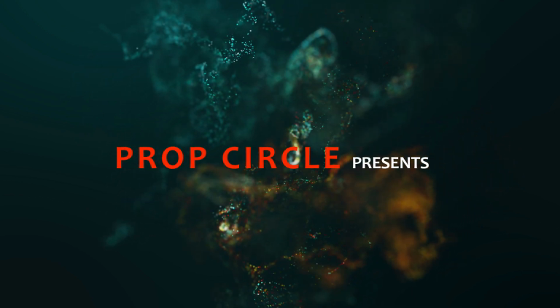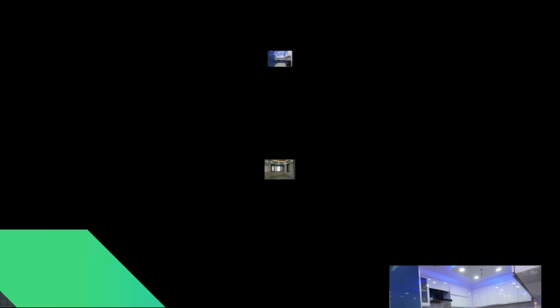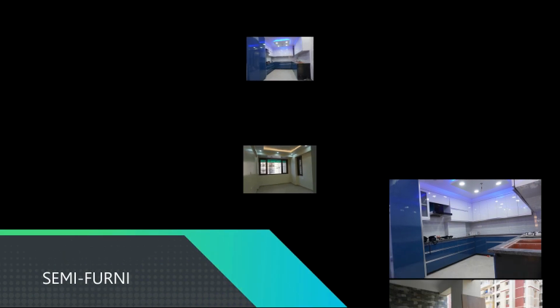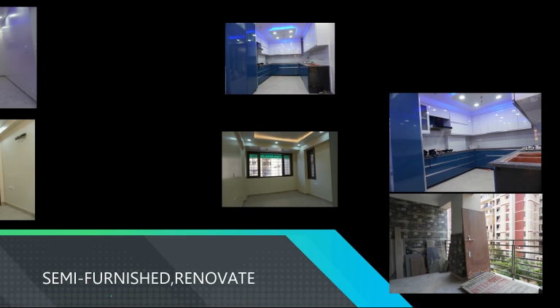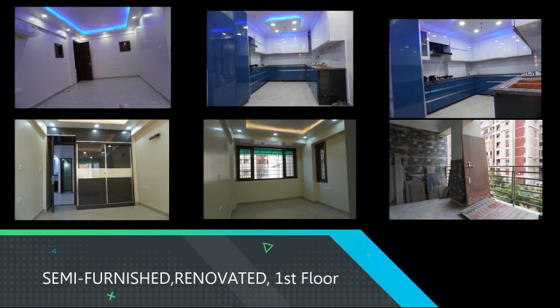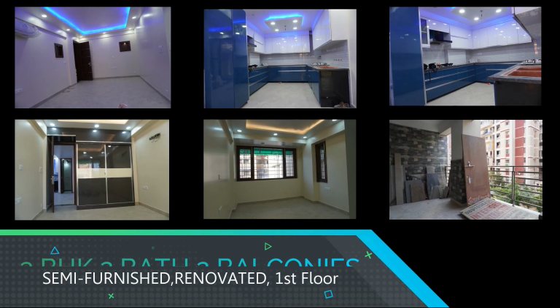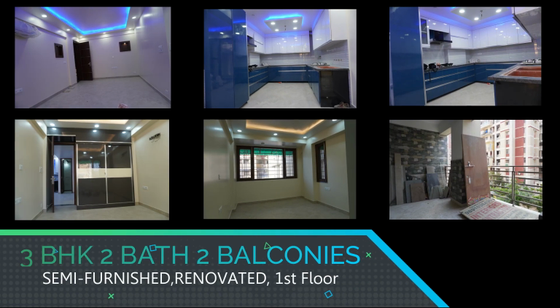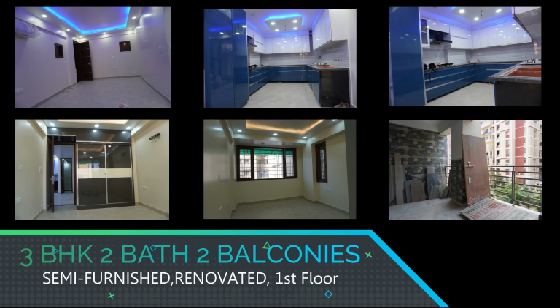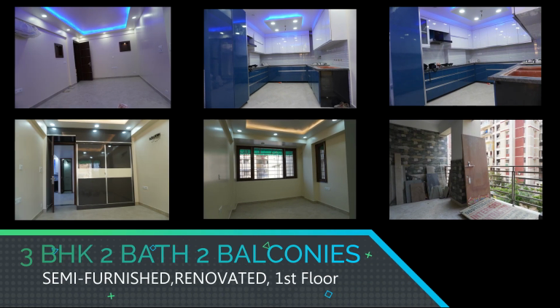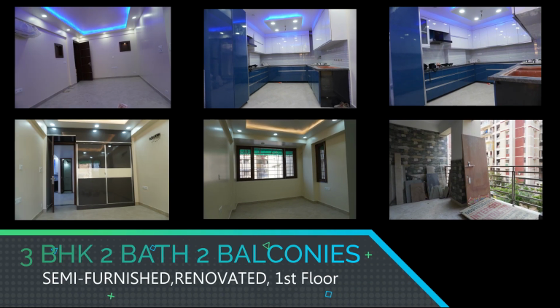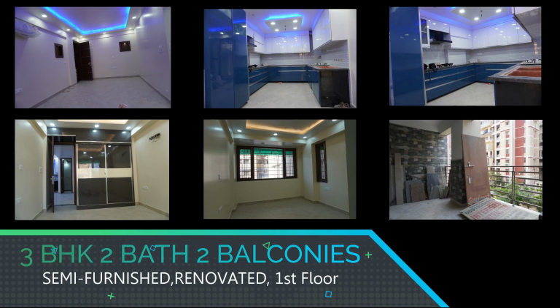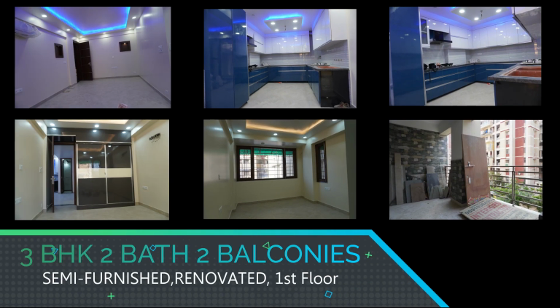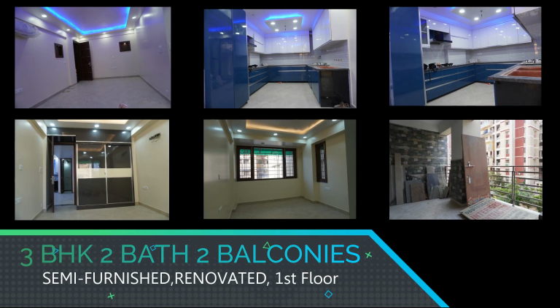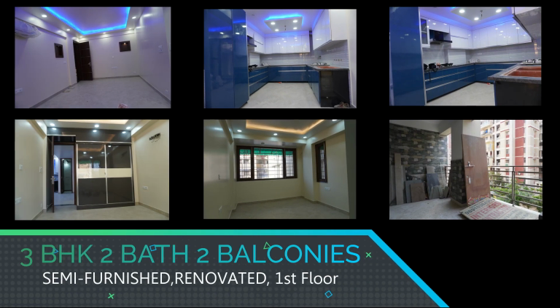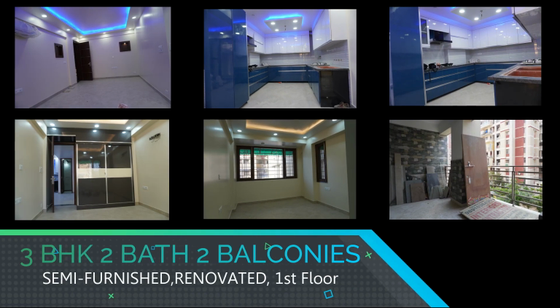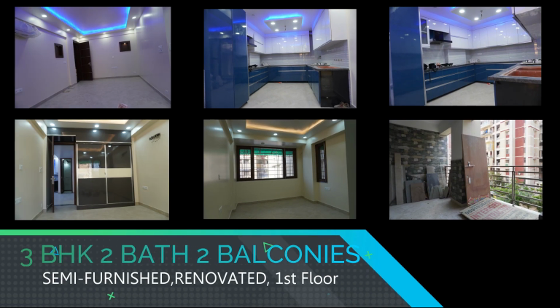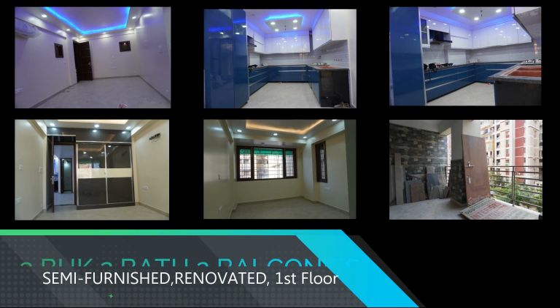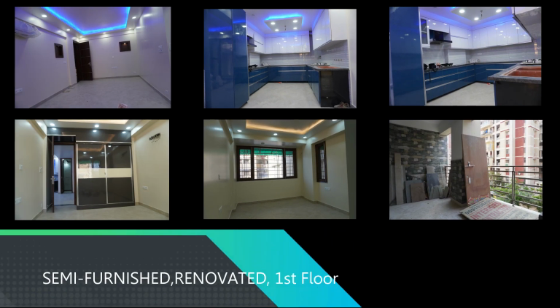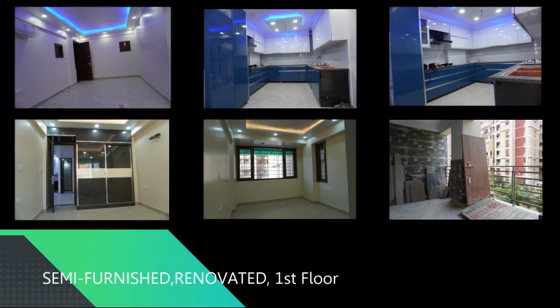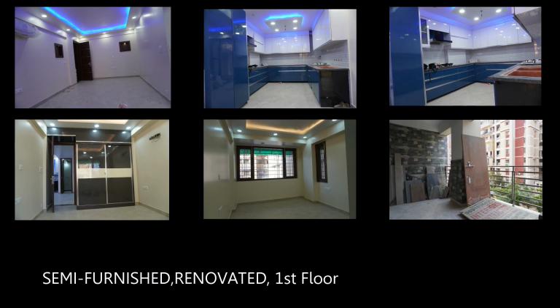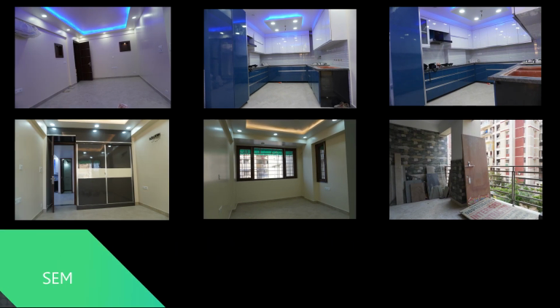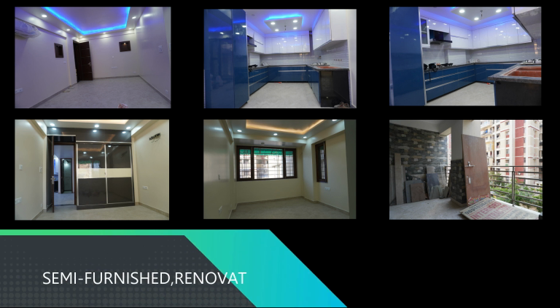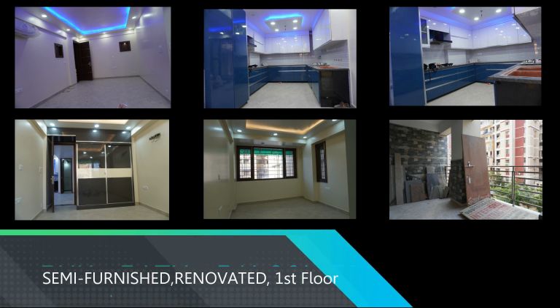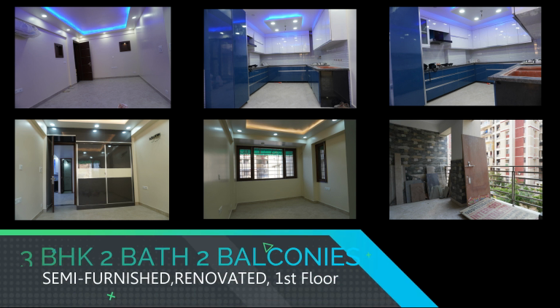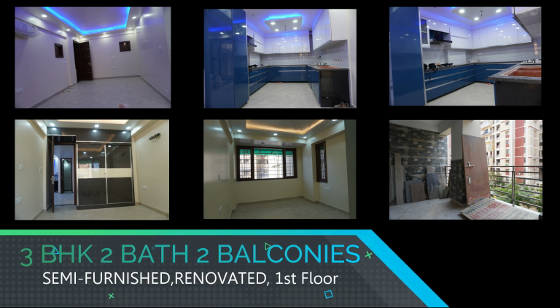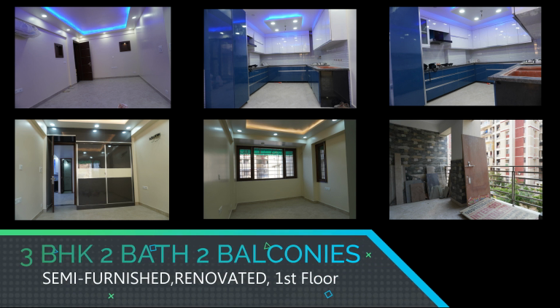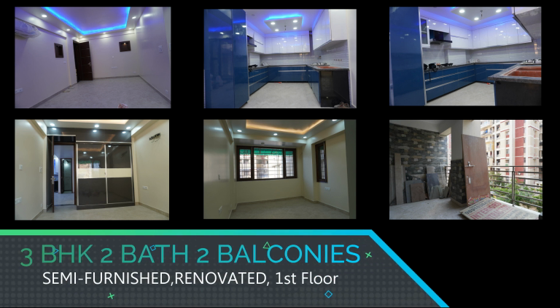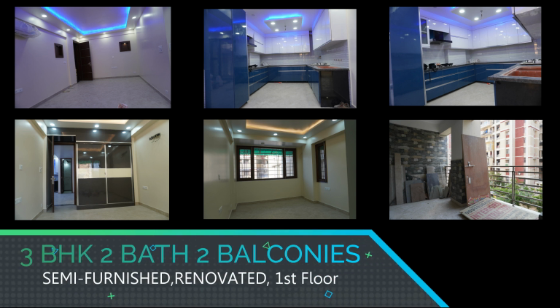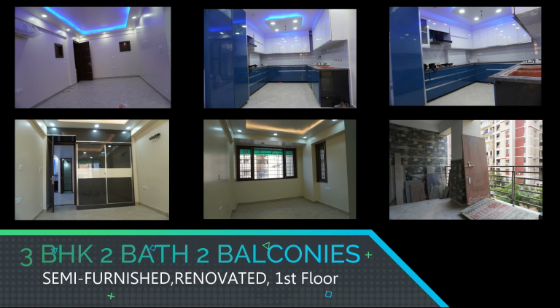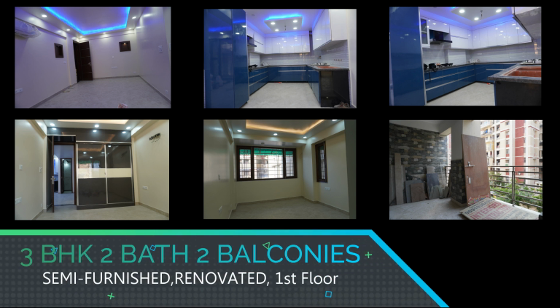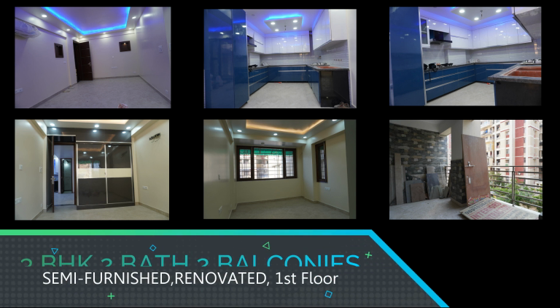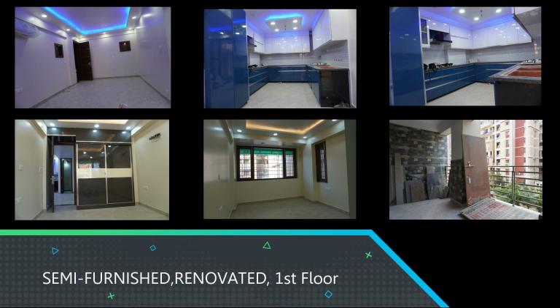Hi viewers, welcome back. Today we bring you a beautiful 3BHK flat for rent in Vasanconj, a newly allotted society.